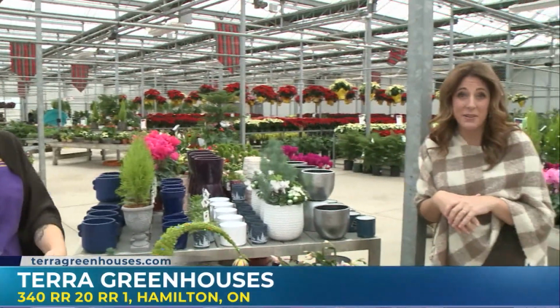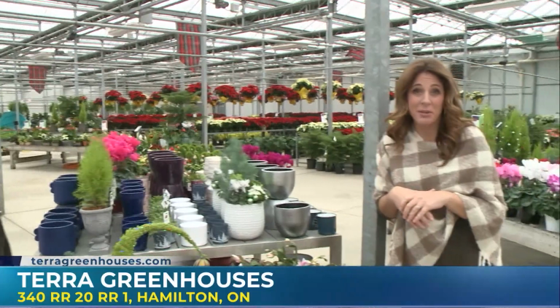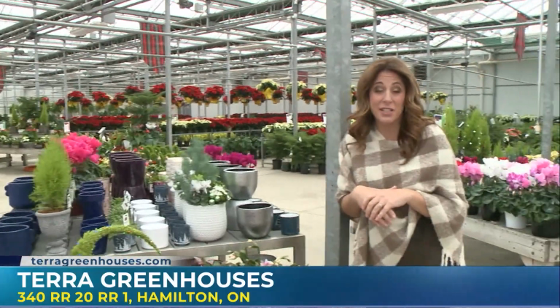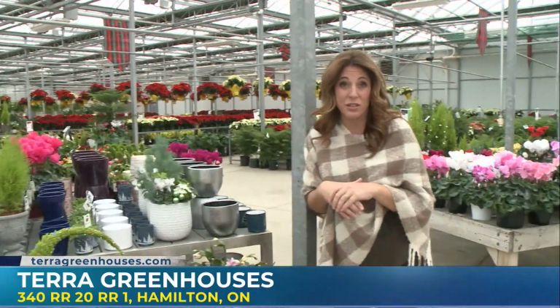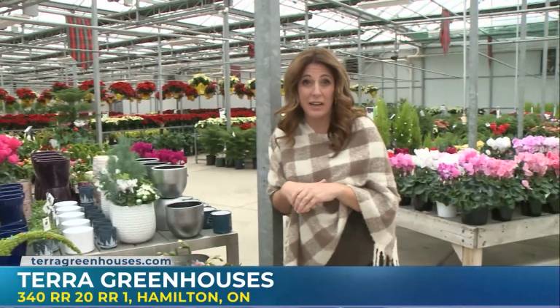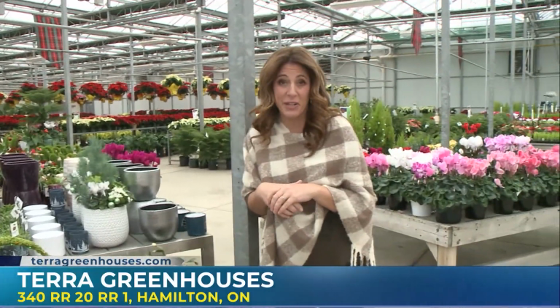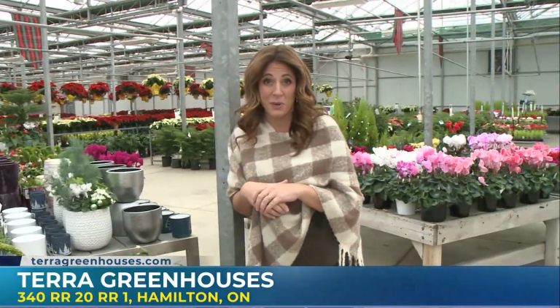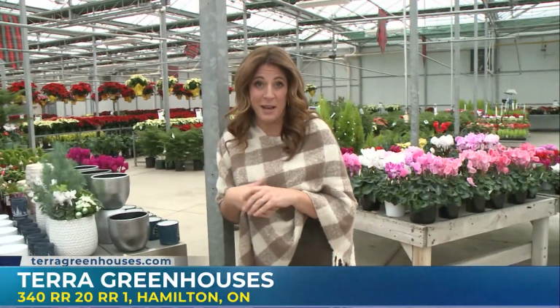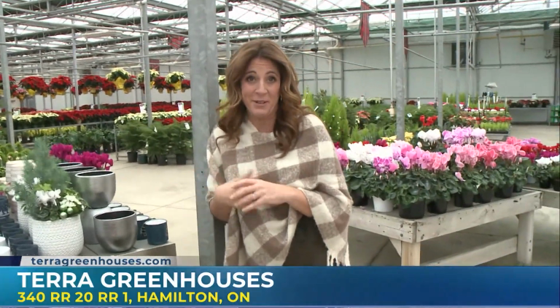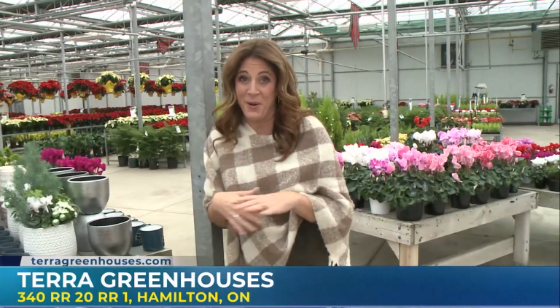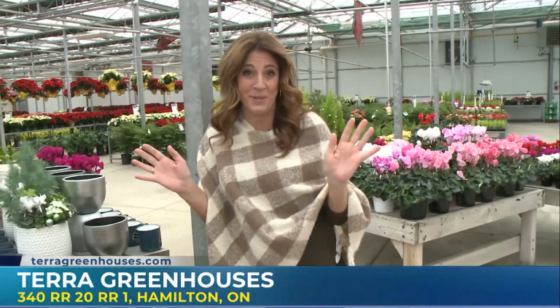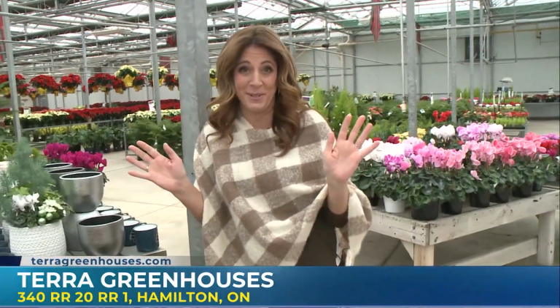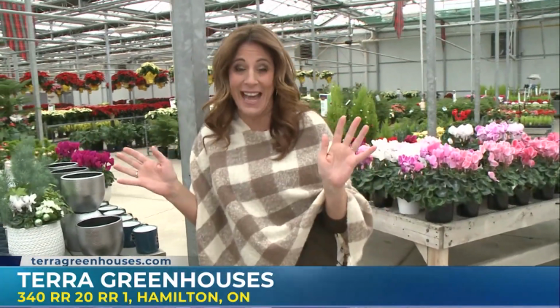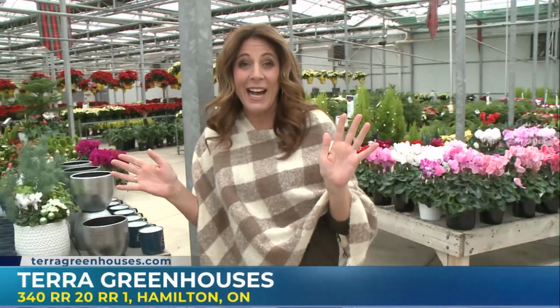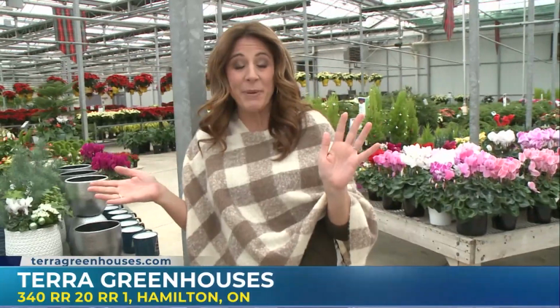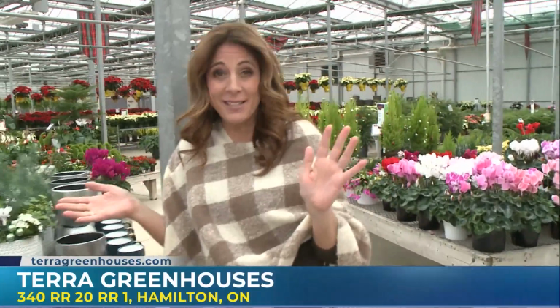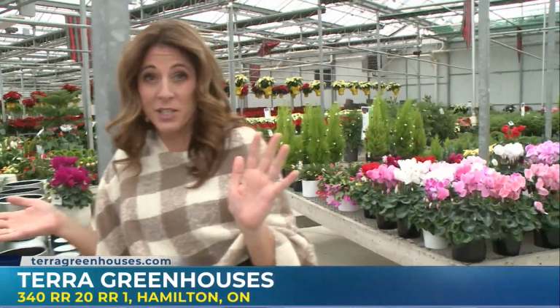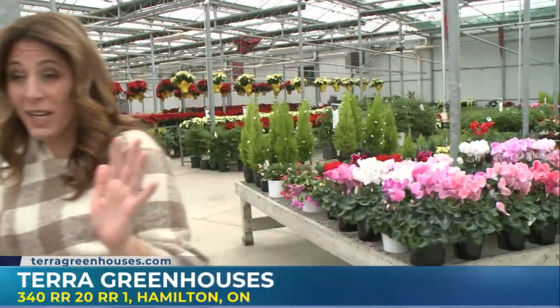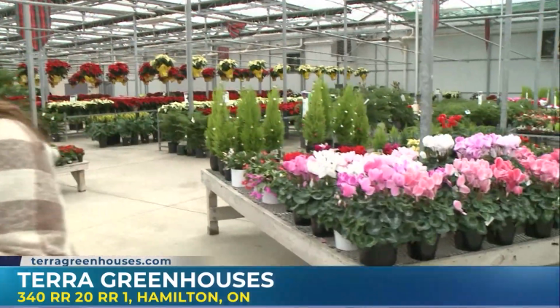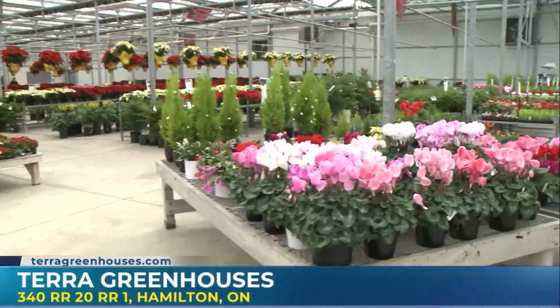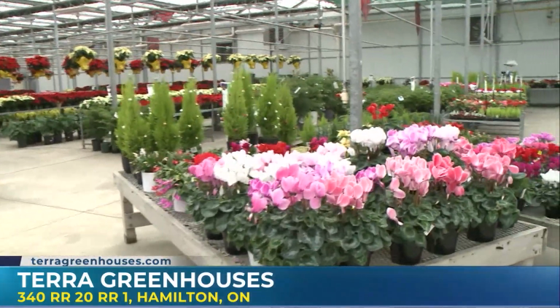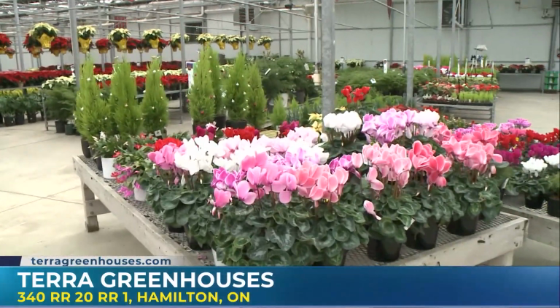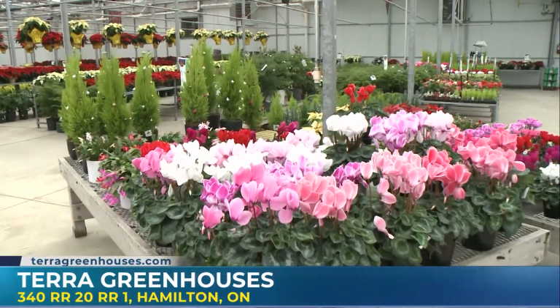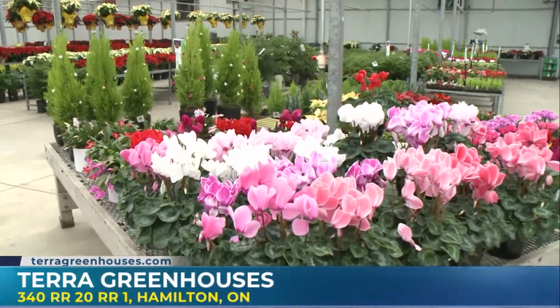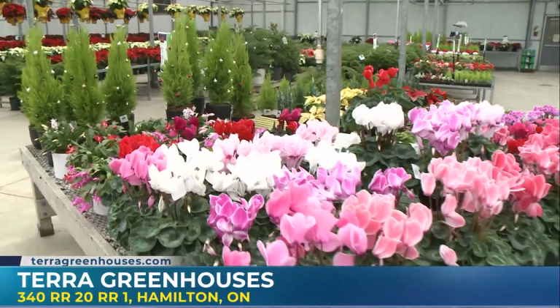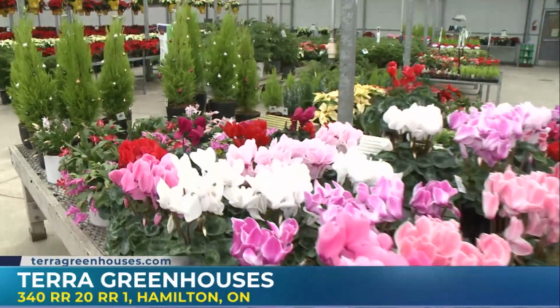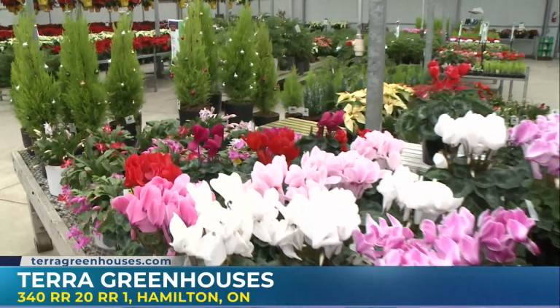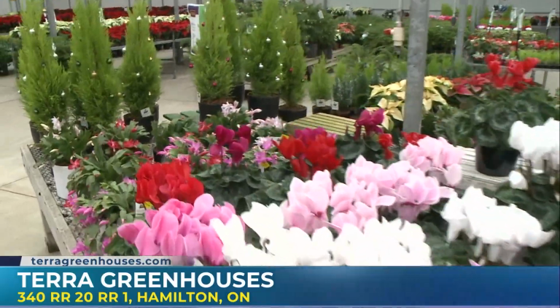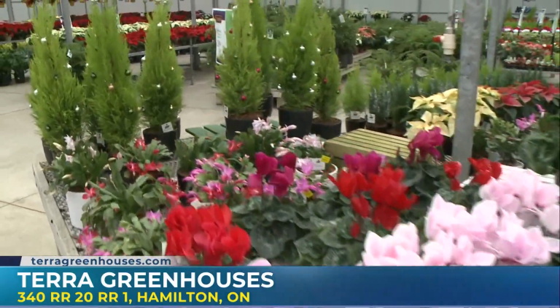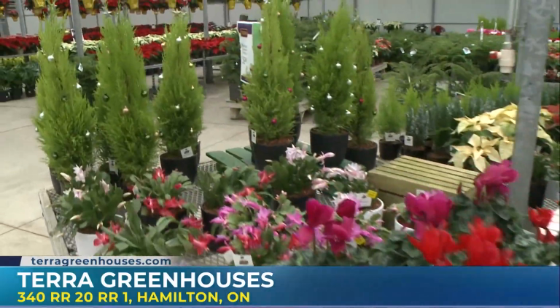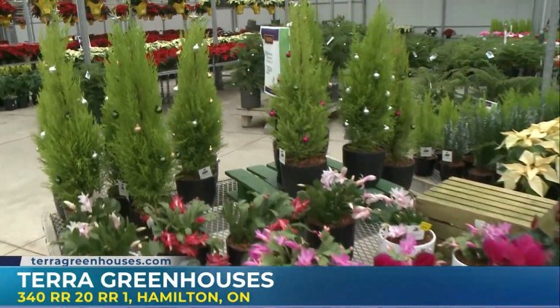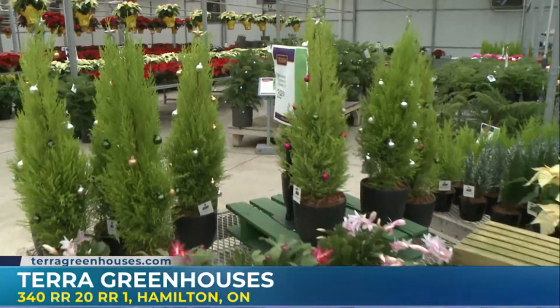When you come here to Terra, you also get a little bit of an educational experience — I come in and ask all sorts of questions just like that. Speaking of which, we want to find the perfect Christmas tree, so we're heading outside the greenhouse — all of that coming up on Morning Live.